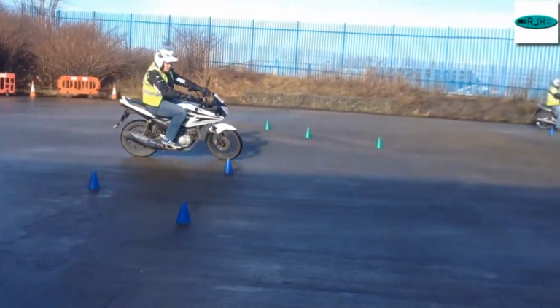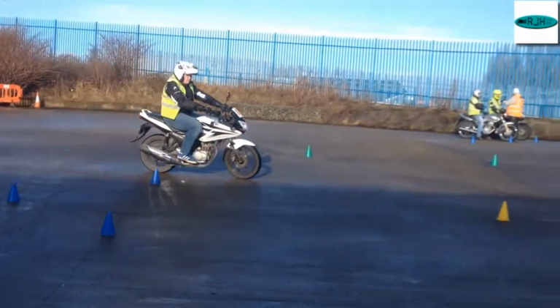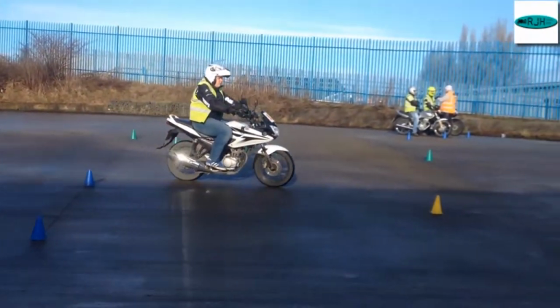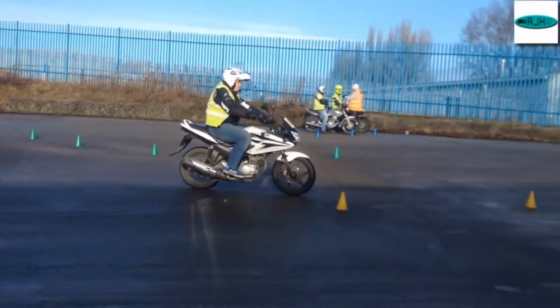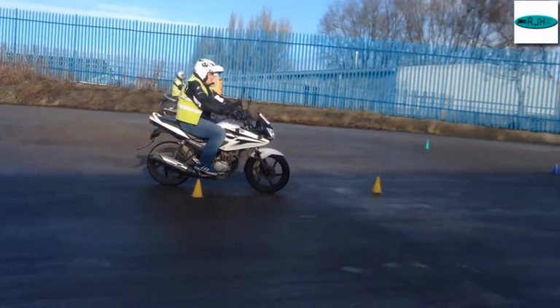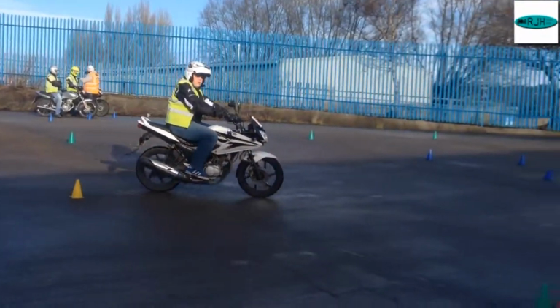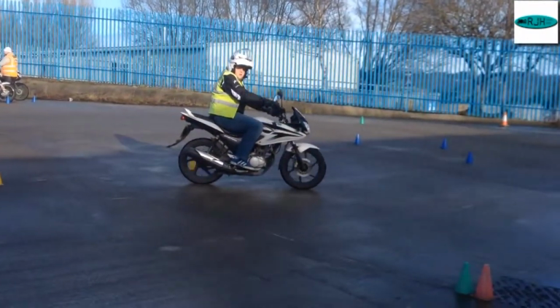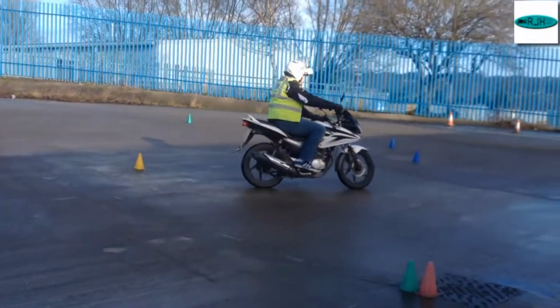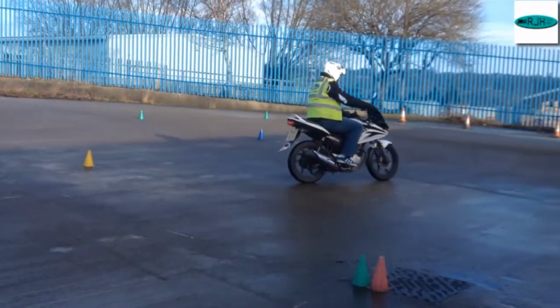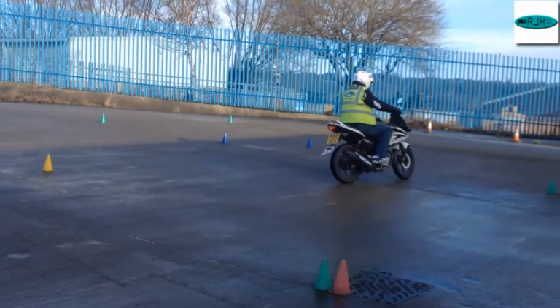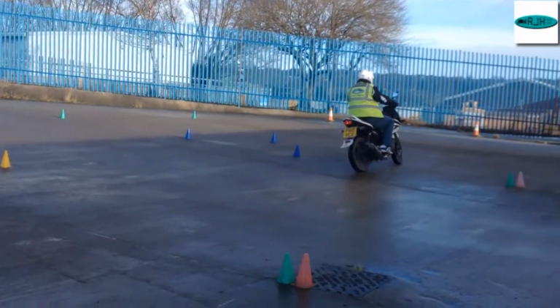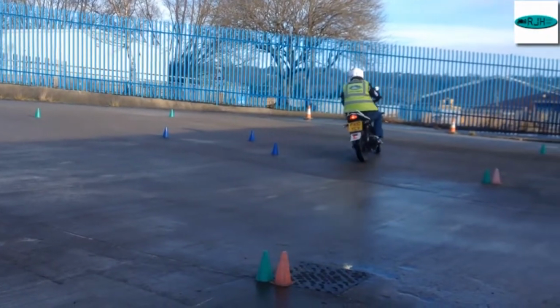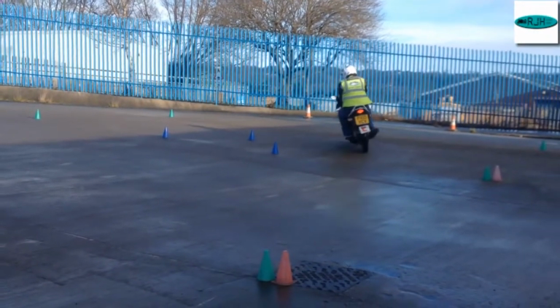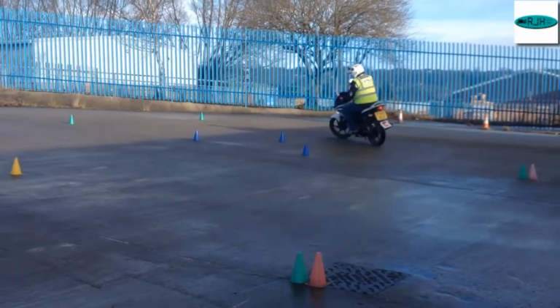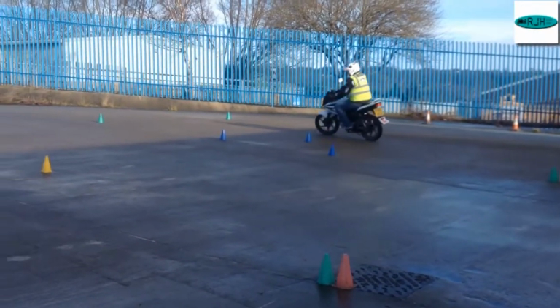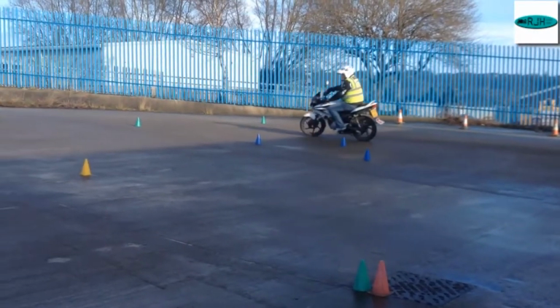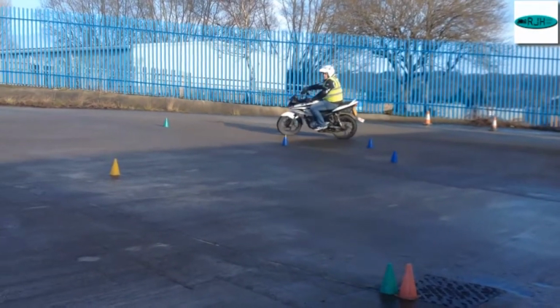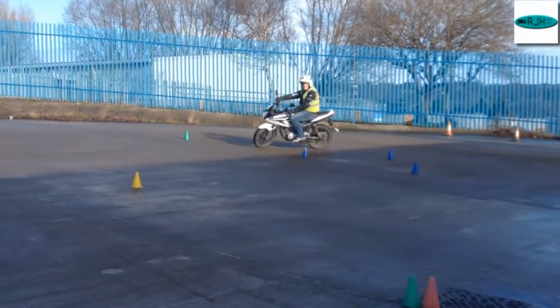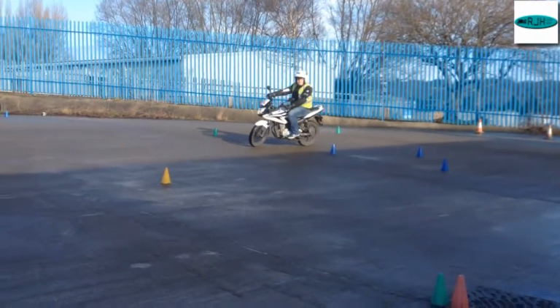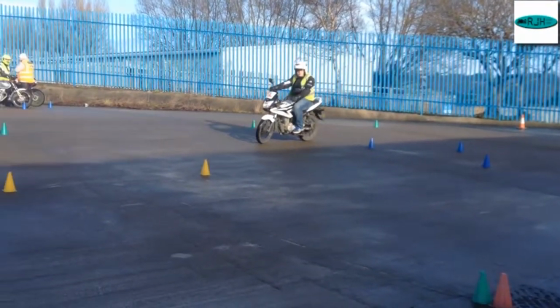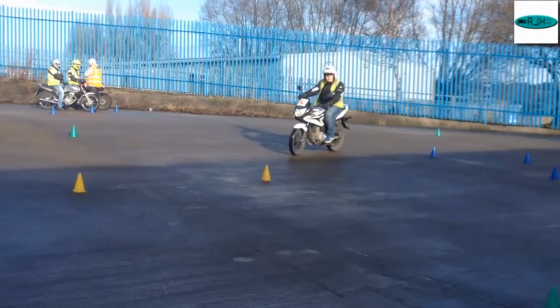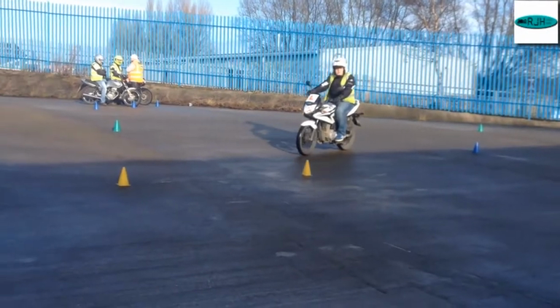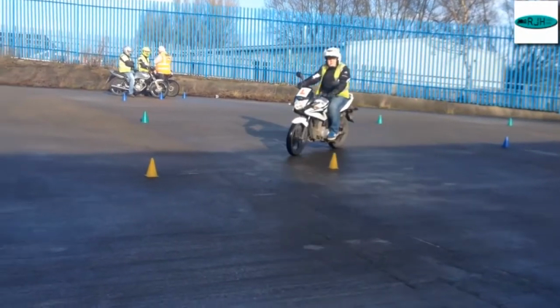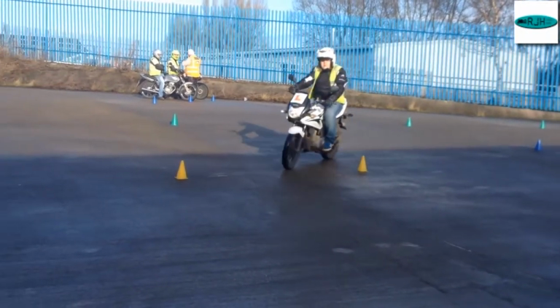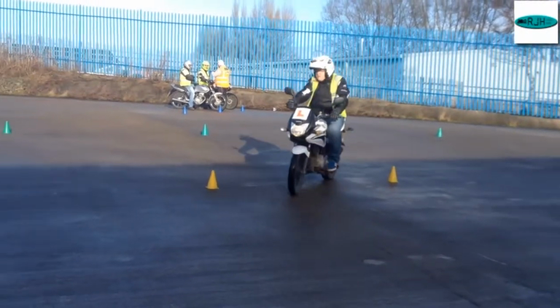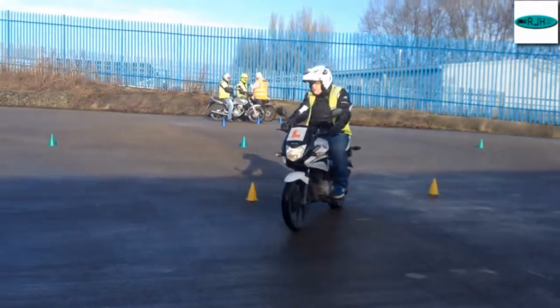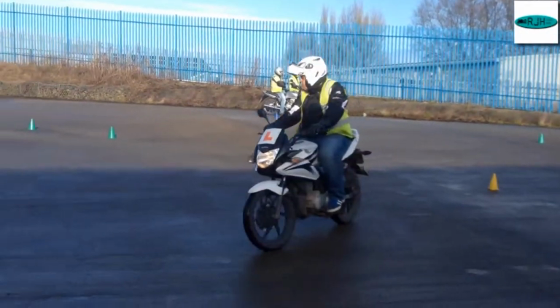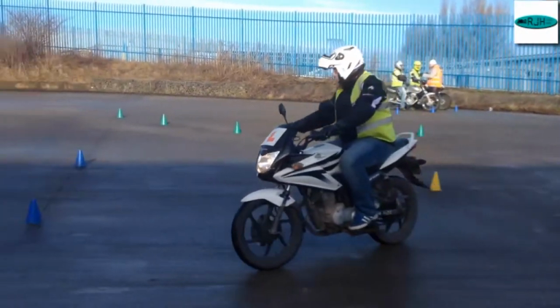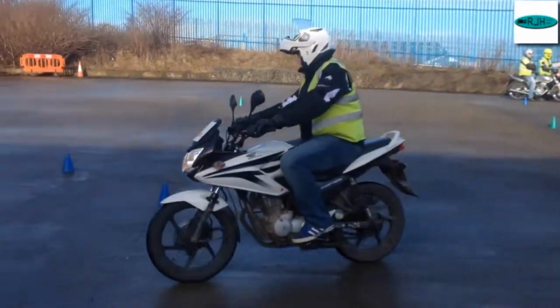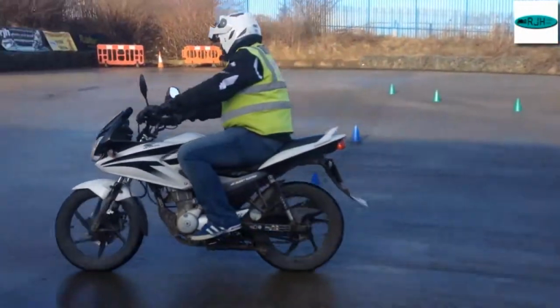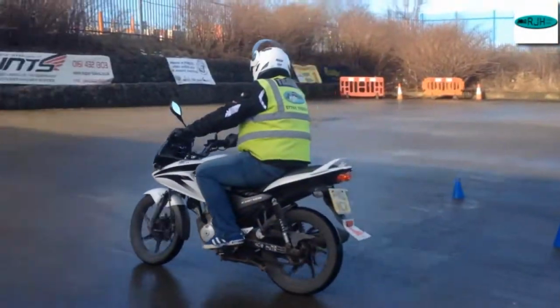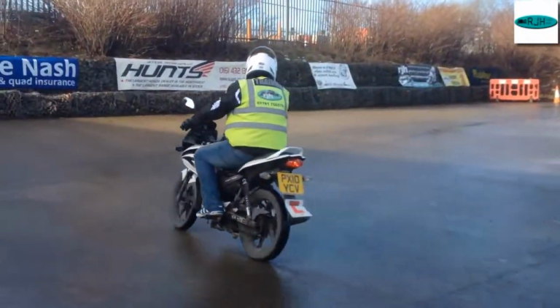Lovely. Okay, and when you're ready then, Asa, I want you to go back over to those blue cones for me and park up alongside the other lads.